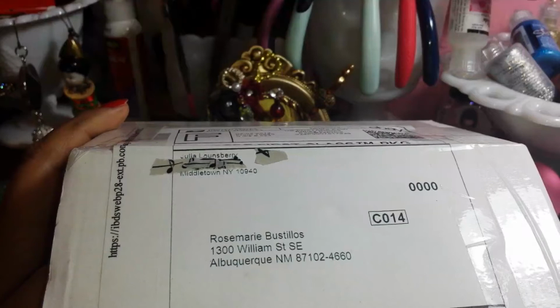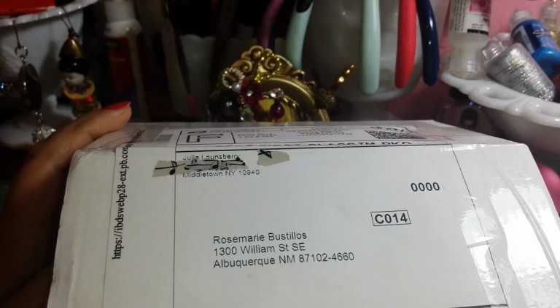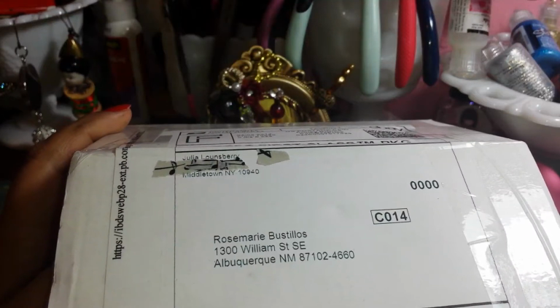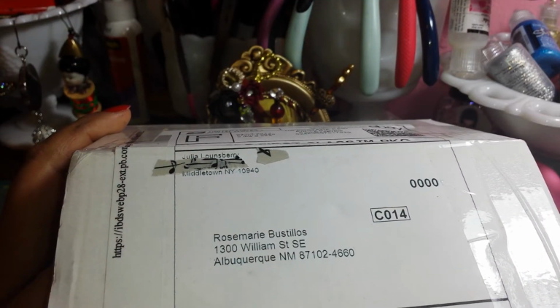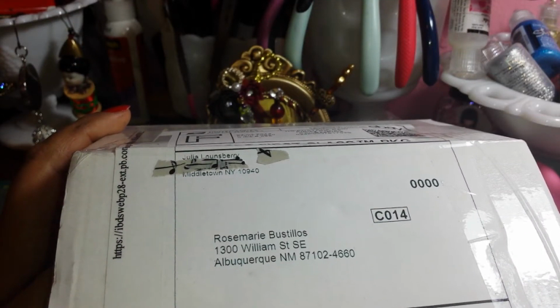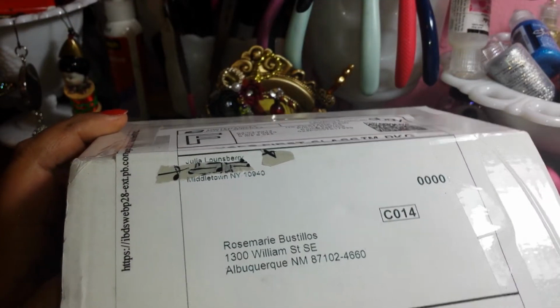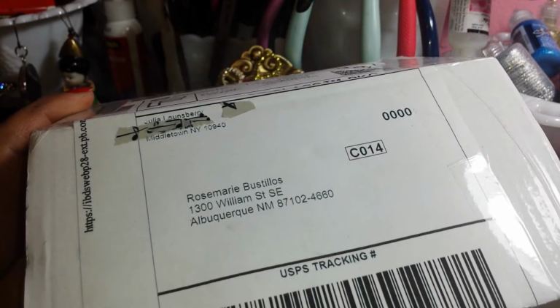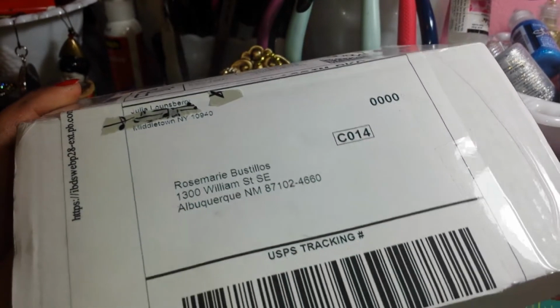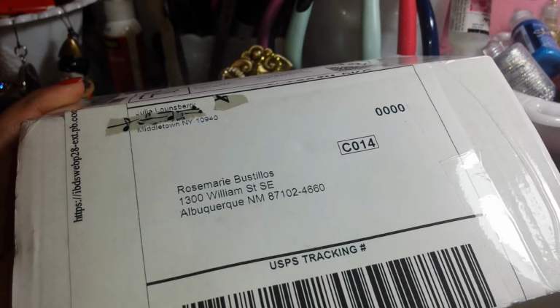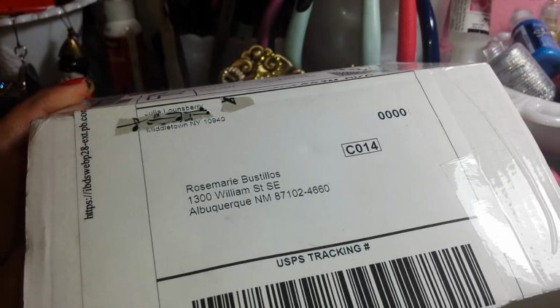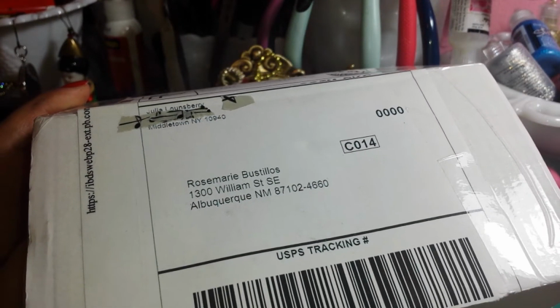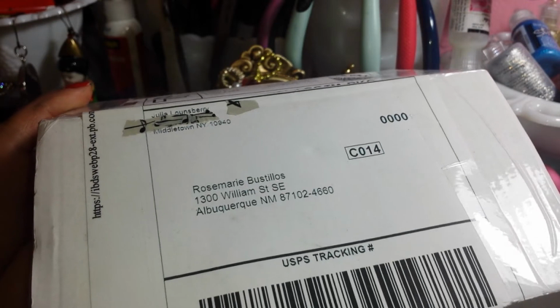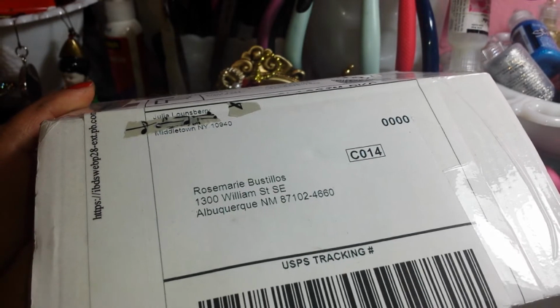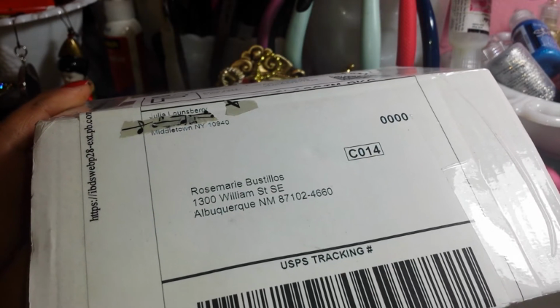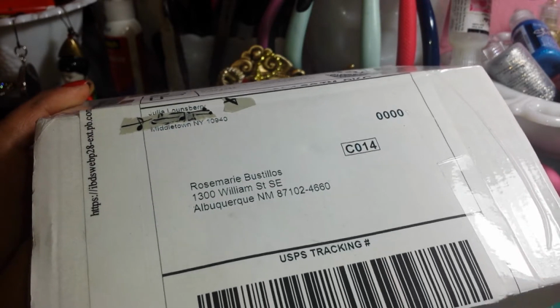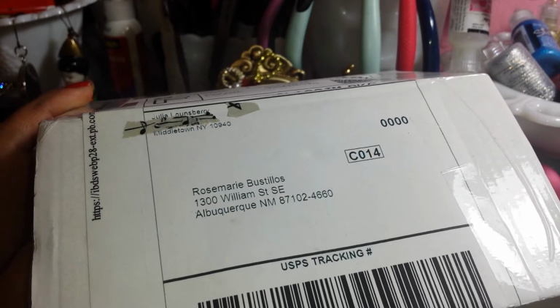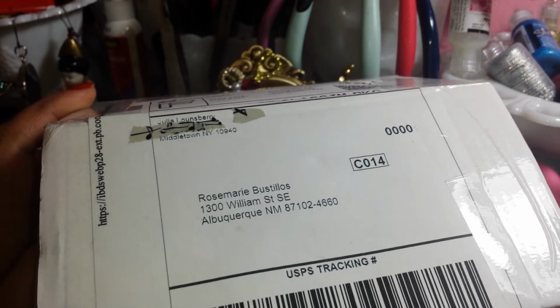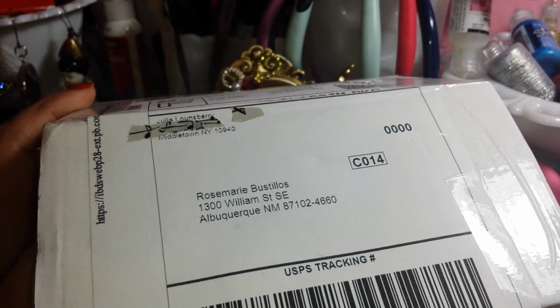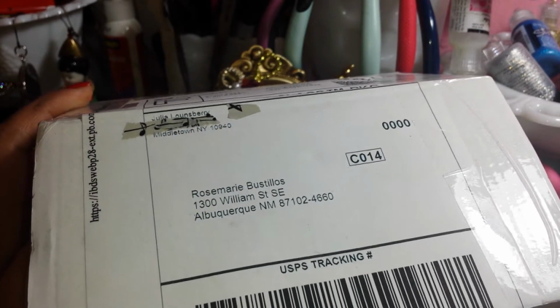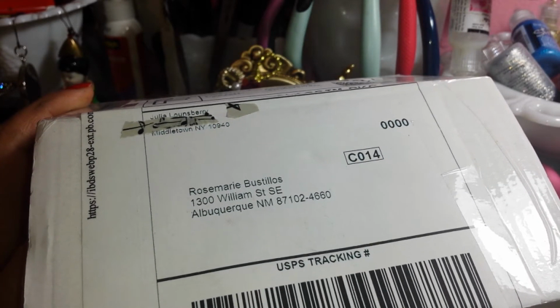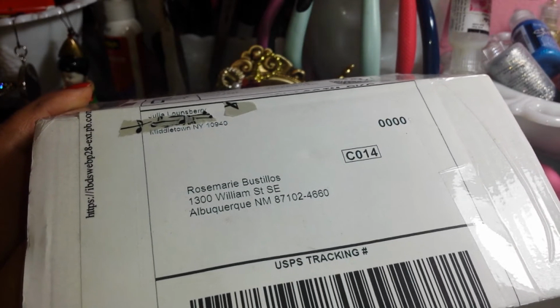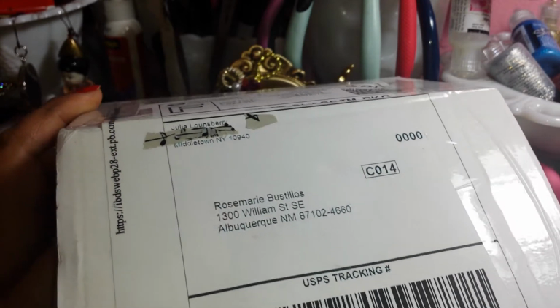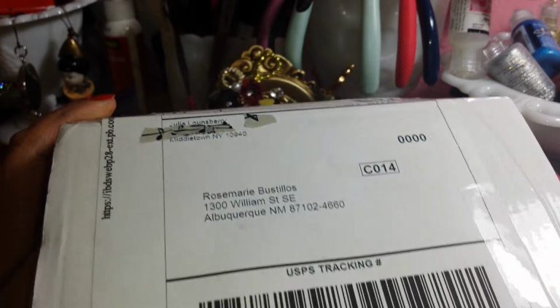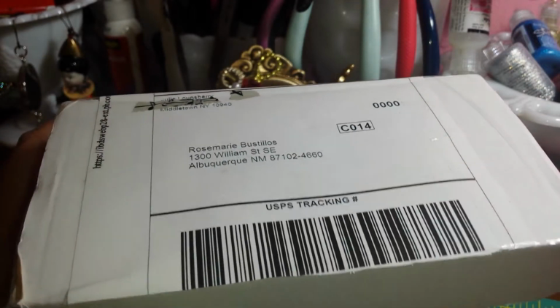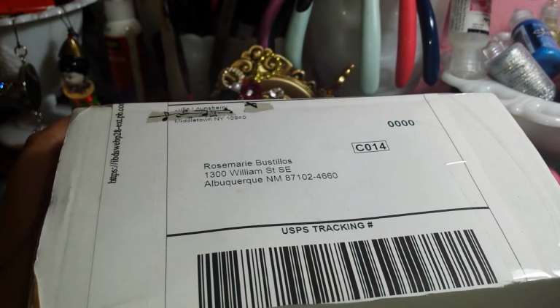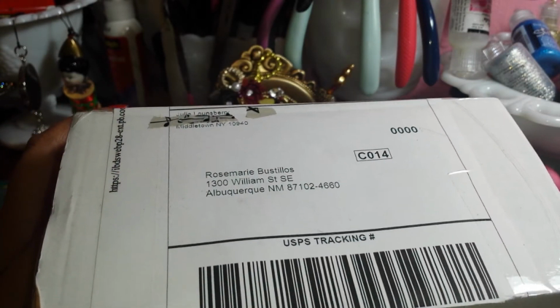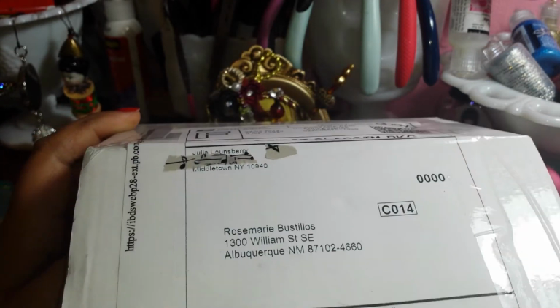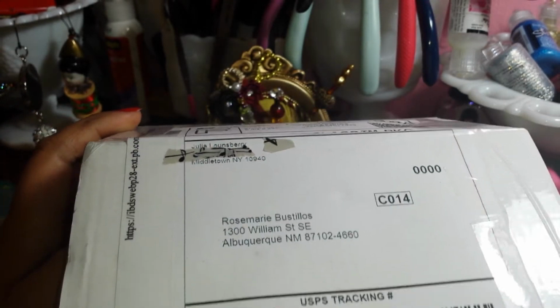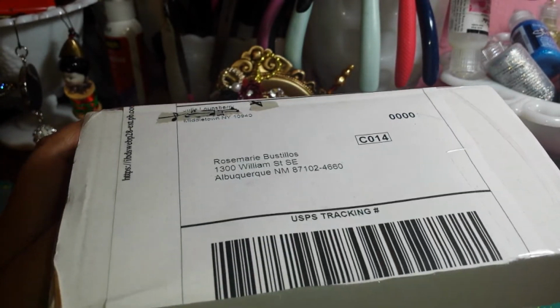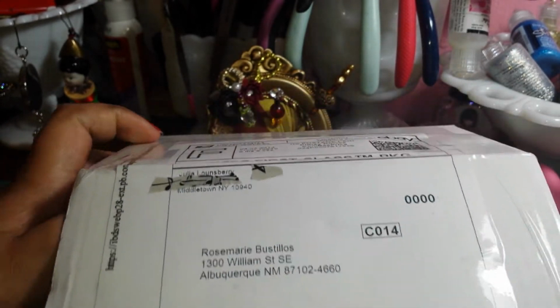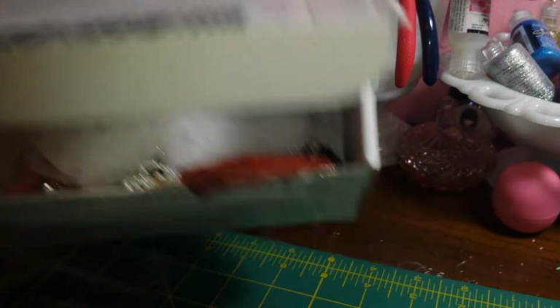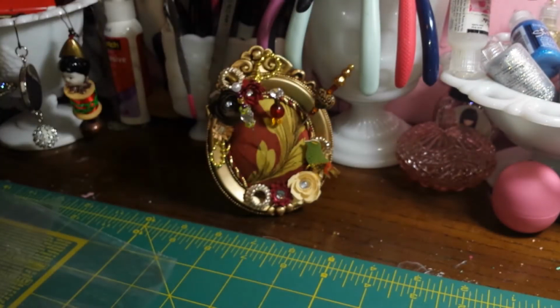Hi guys, this is Rosemary here with 505 Crafts here on YouTube. I wanted to share with you guys a swap that I got from Julie Lounsbury and it comes all the way from Middleton, New York. So yay, Julie!